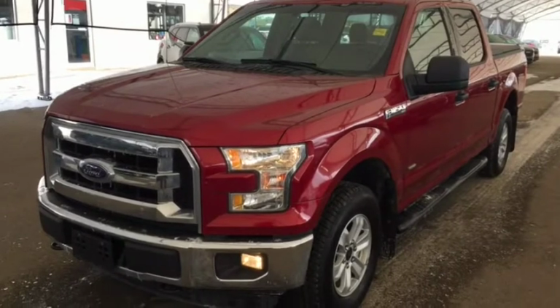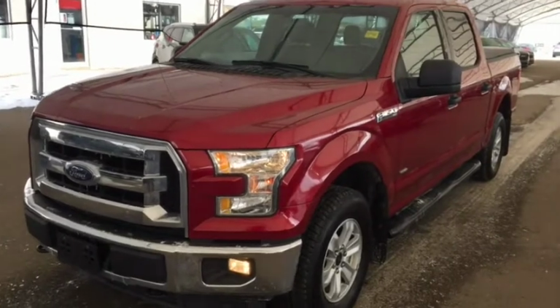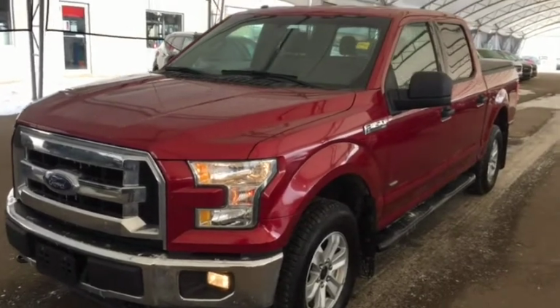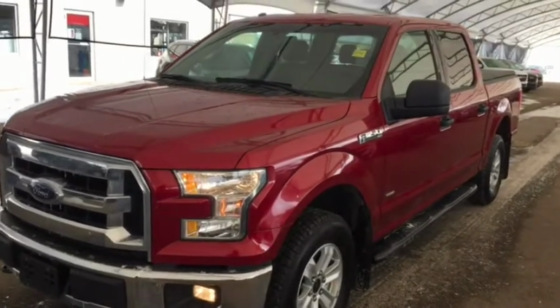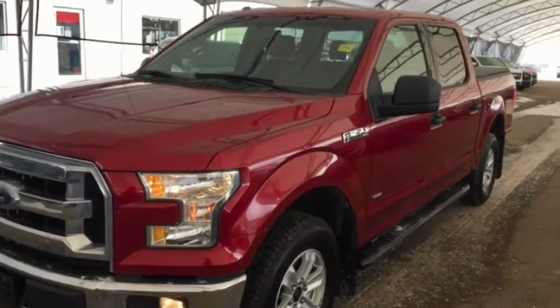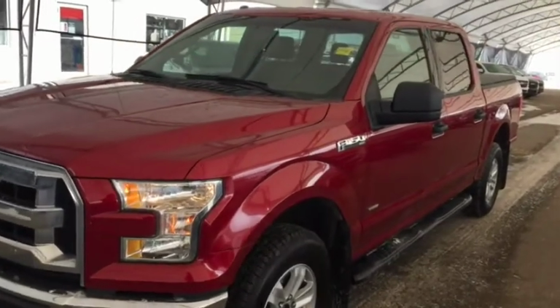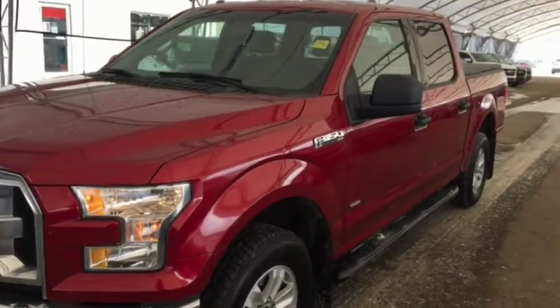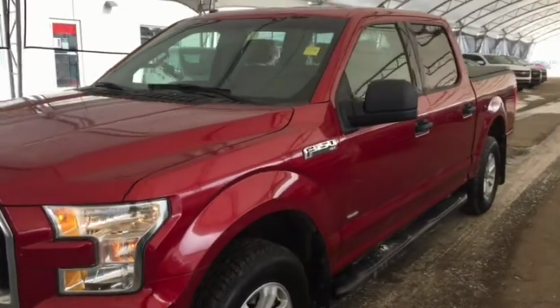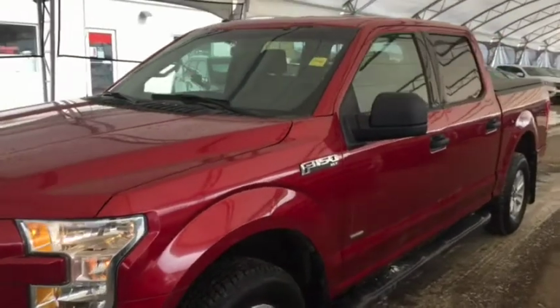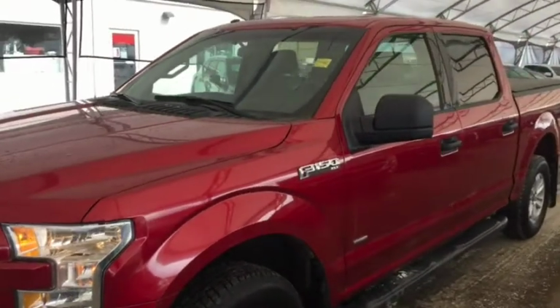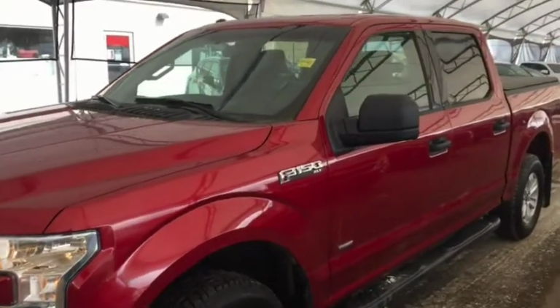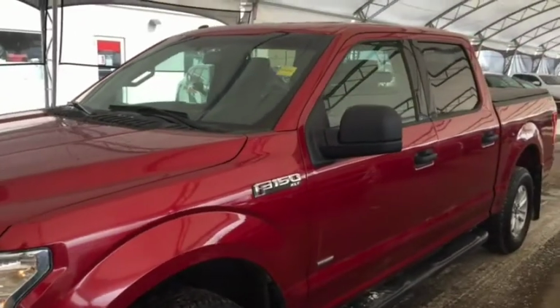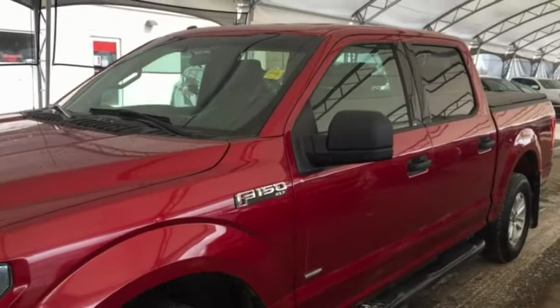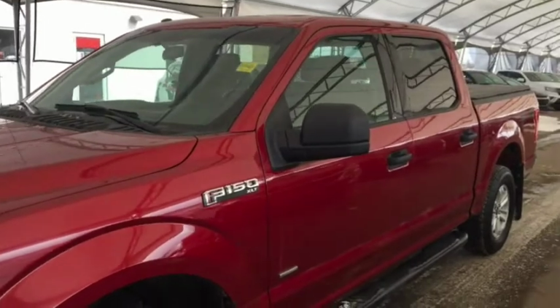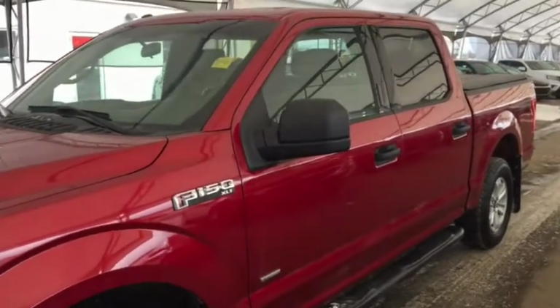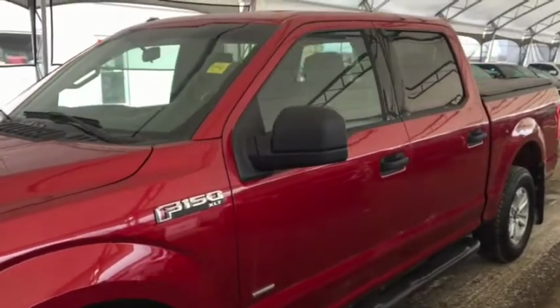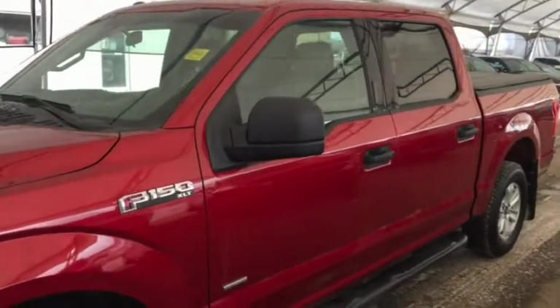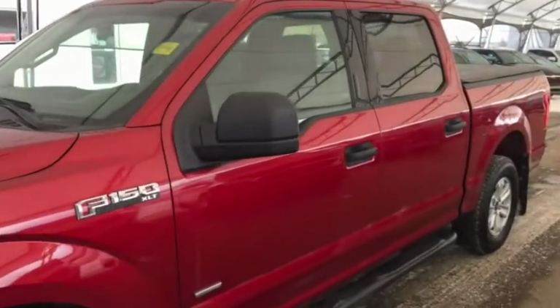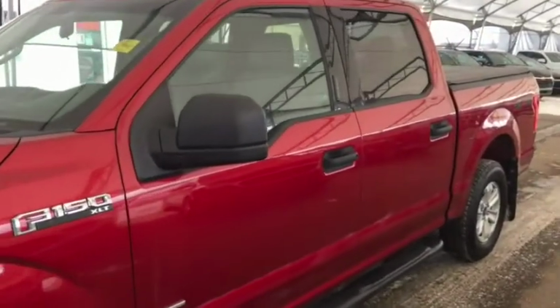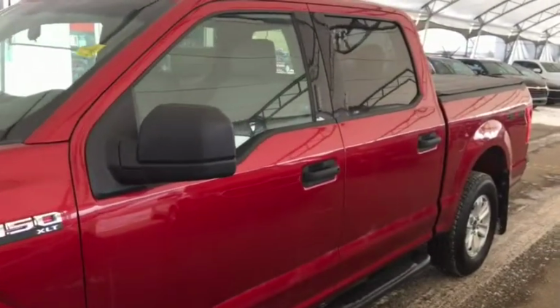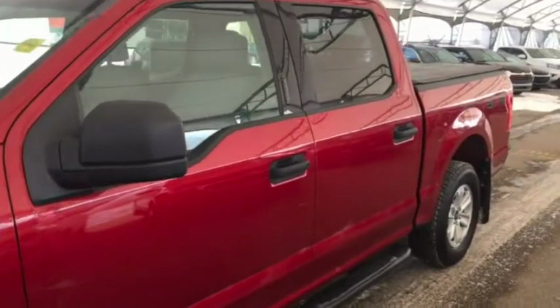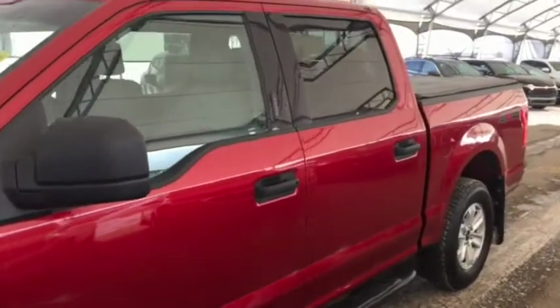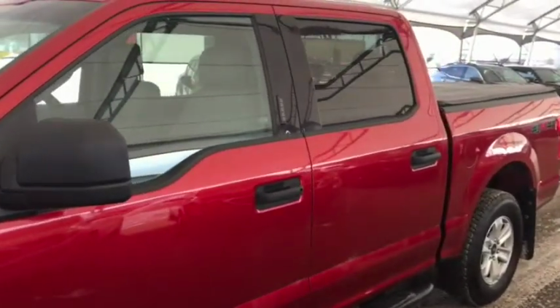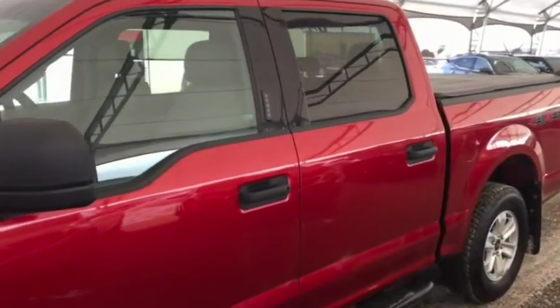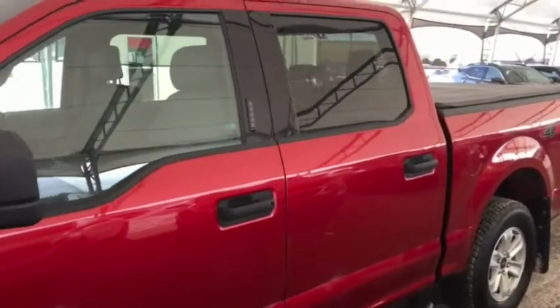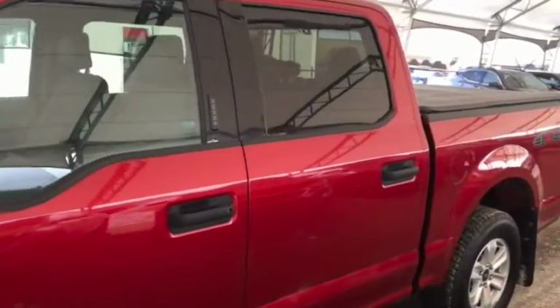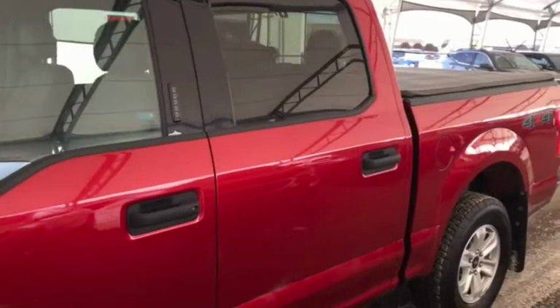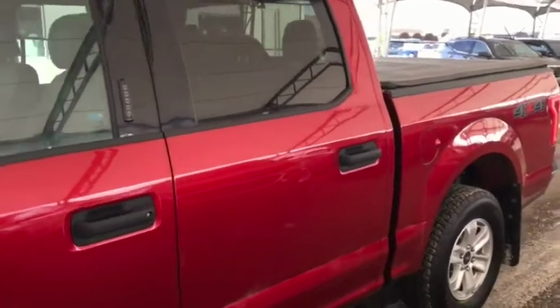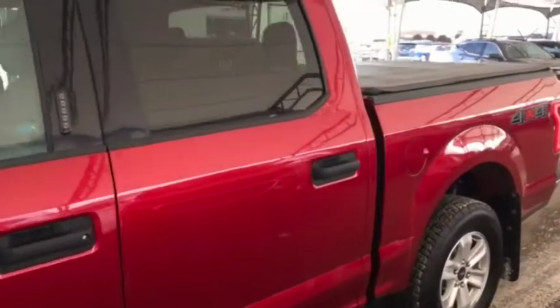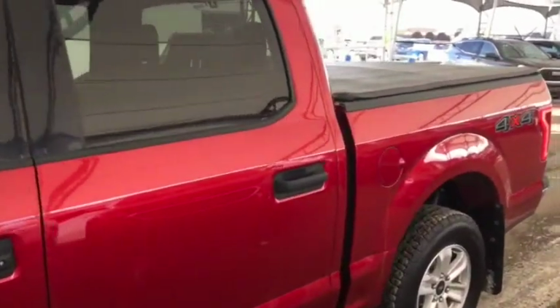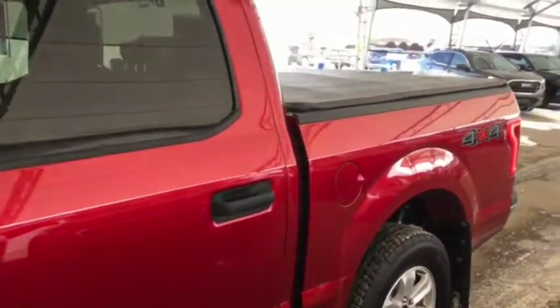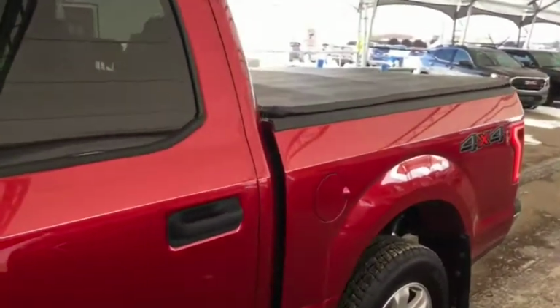Hello and welcome to Davis Chevrolet. This is a pre-owned 2016 Ford F-150 XLT Super Cab 4x4 in red.